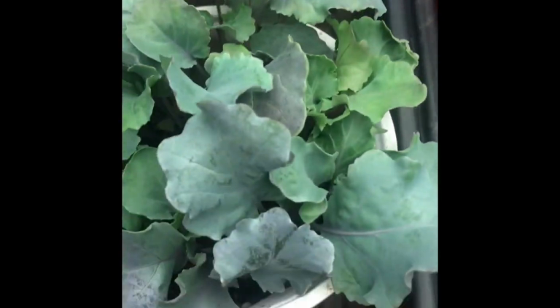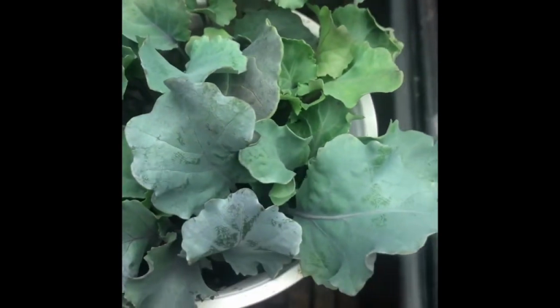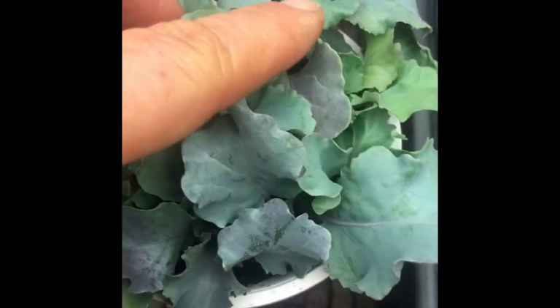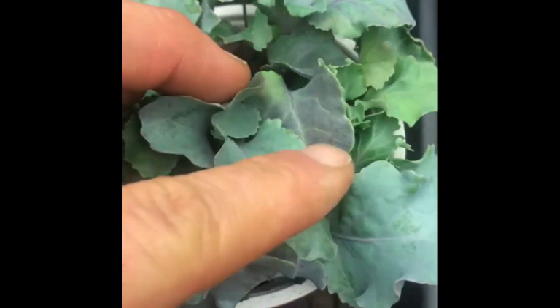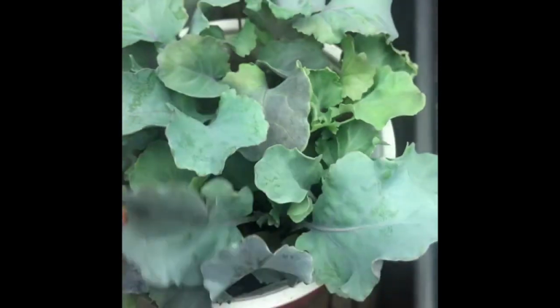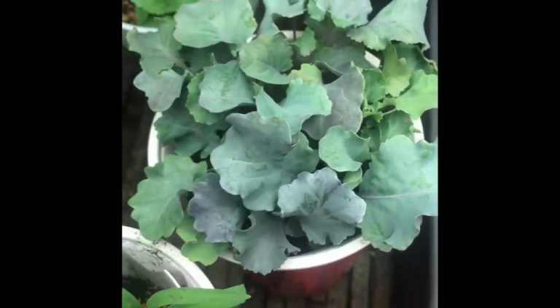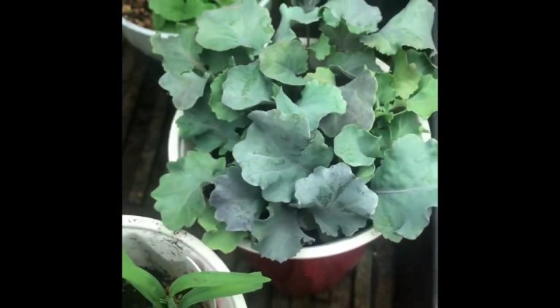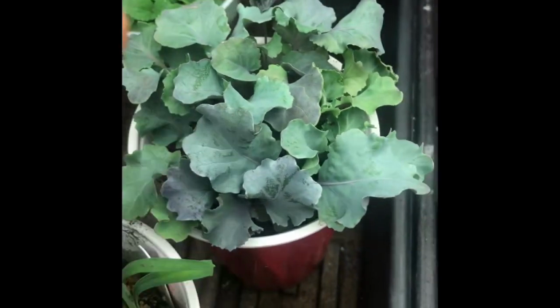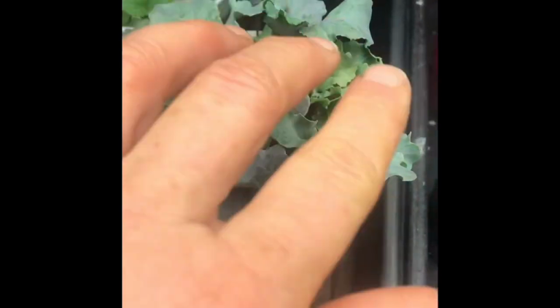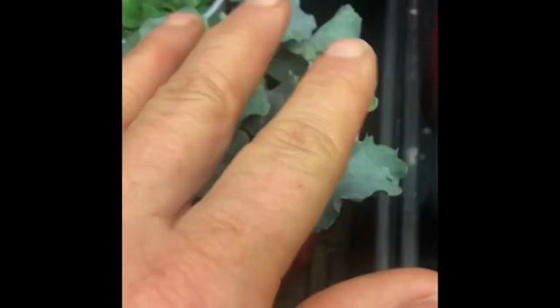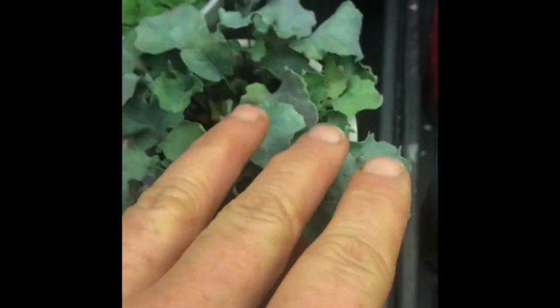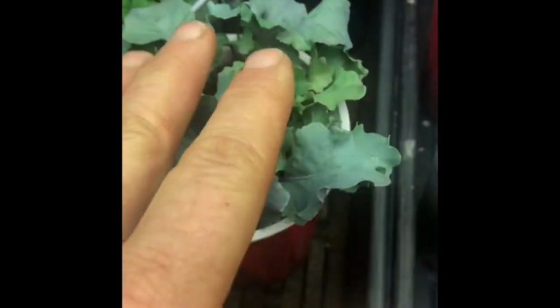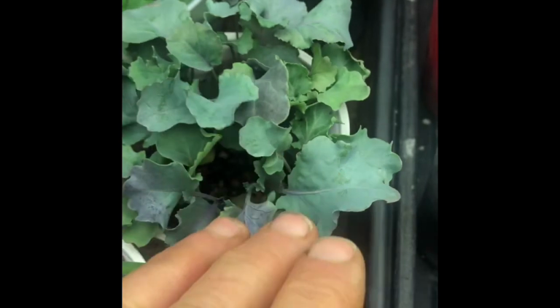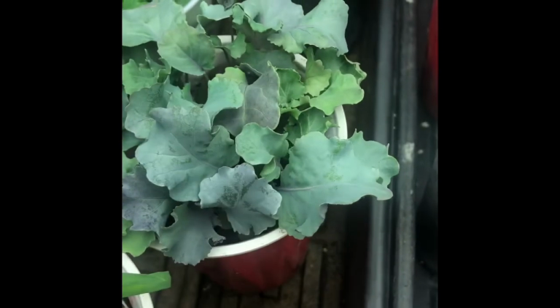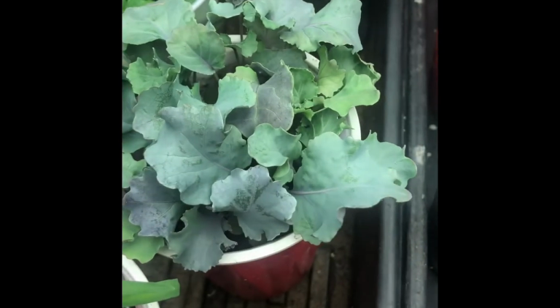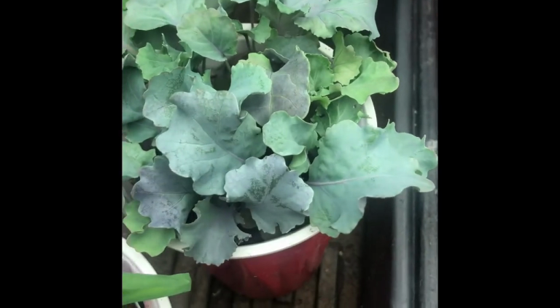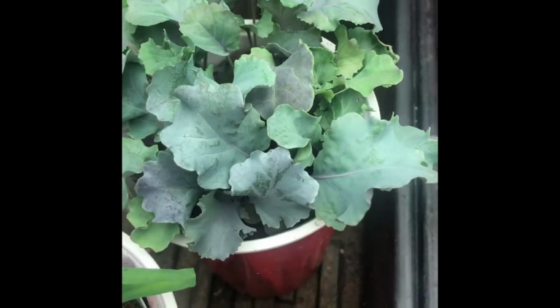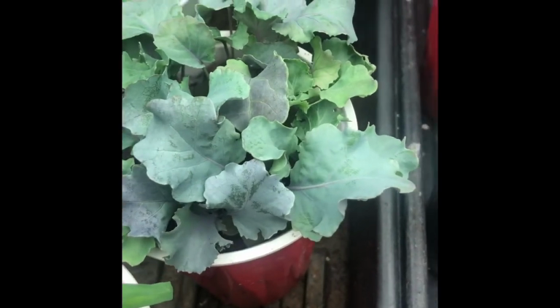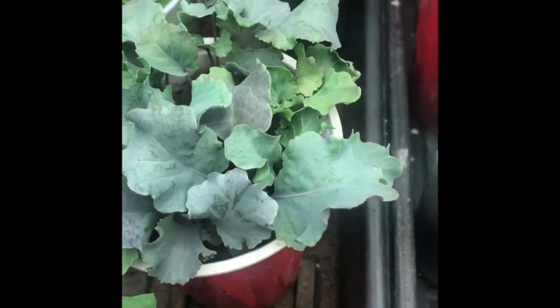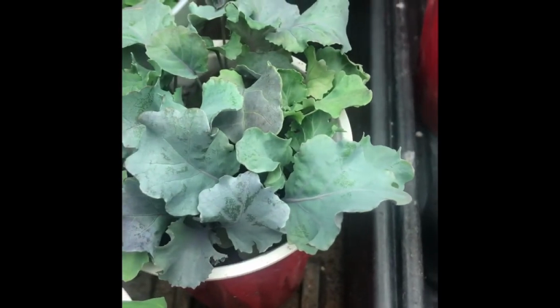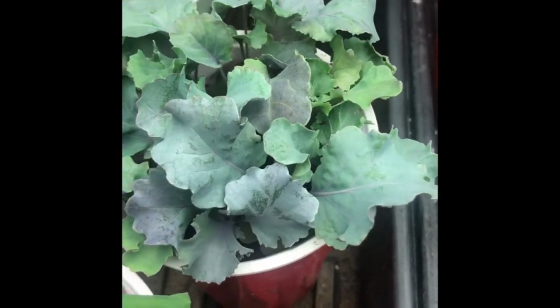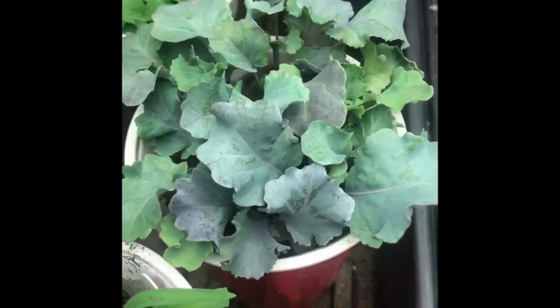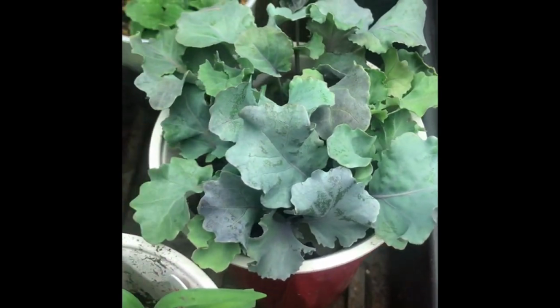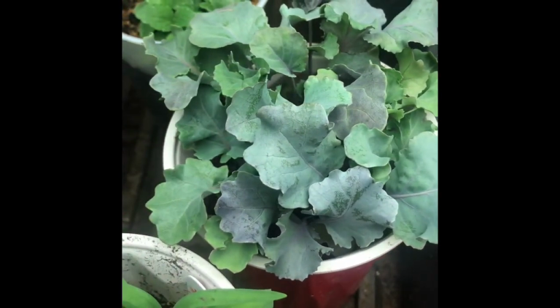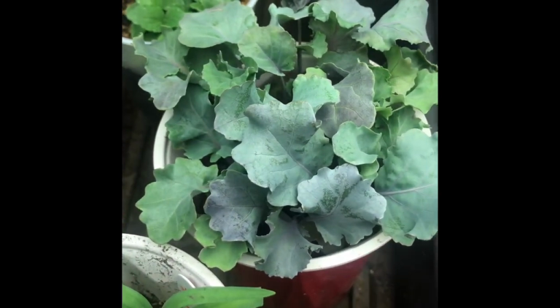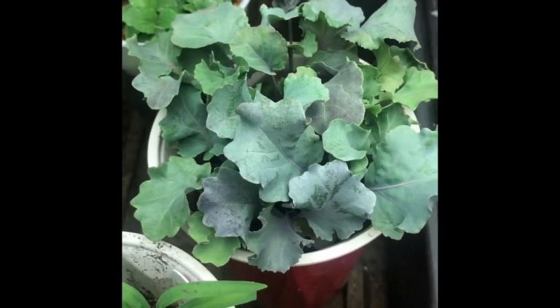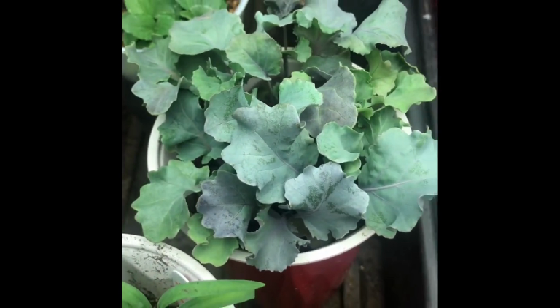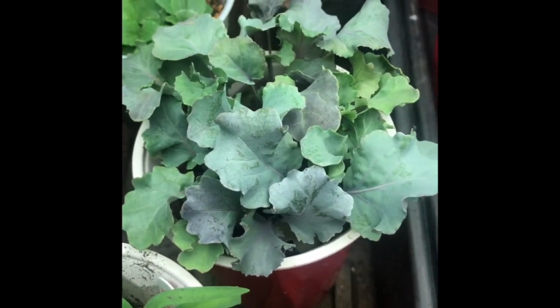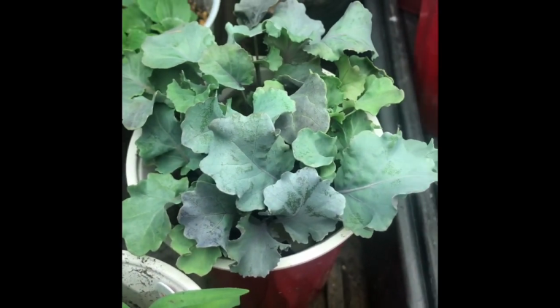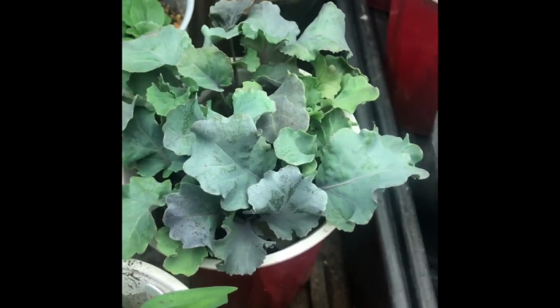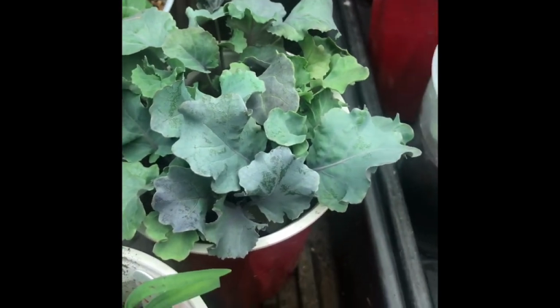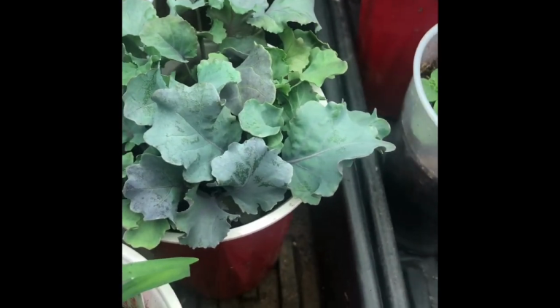And of course, the ornamental kale — look at that. That's just a frilly little thing. Grows really easy, comes up real easy, germinates very well.